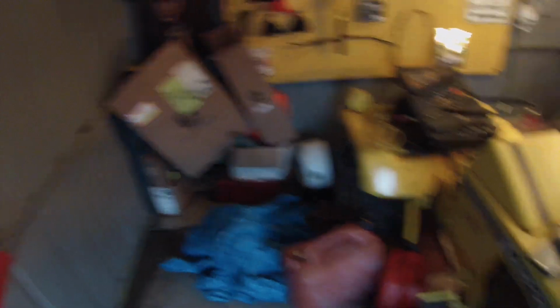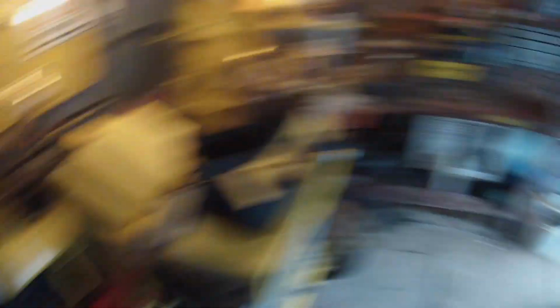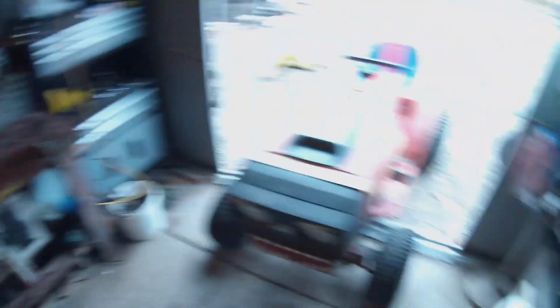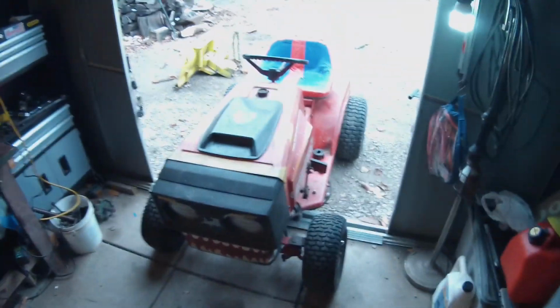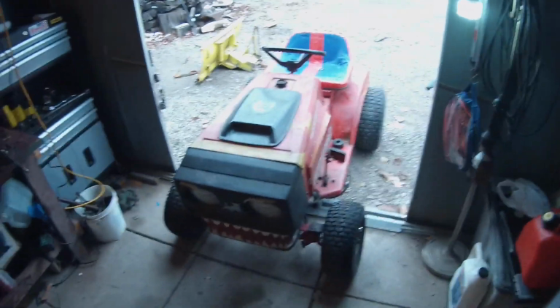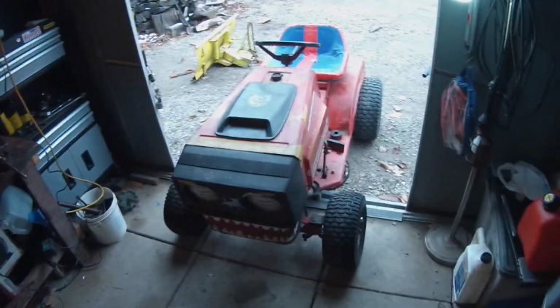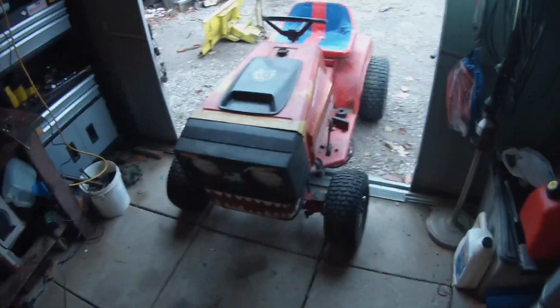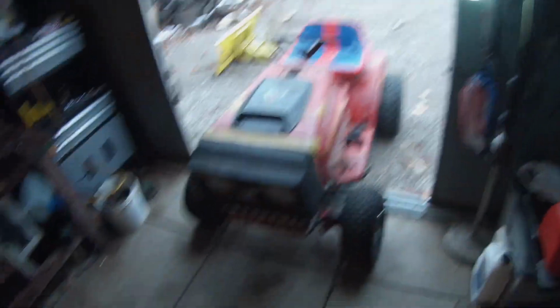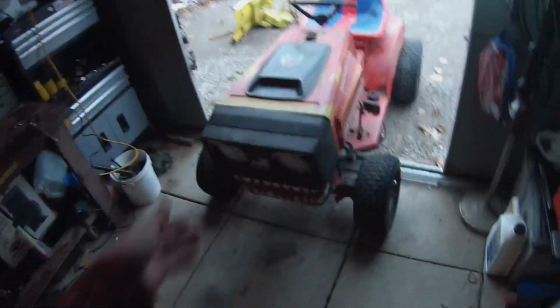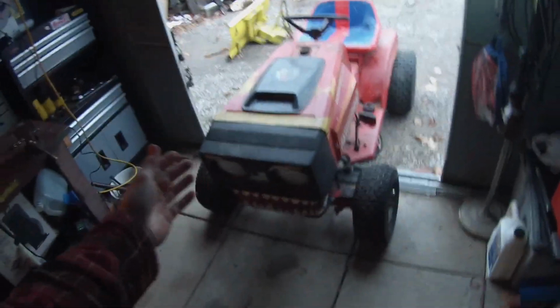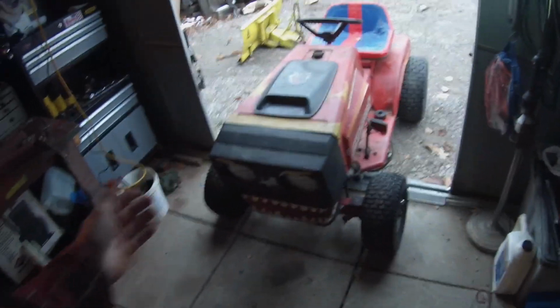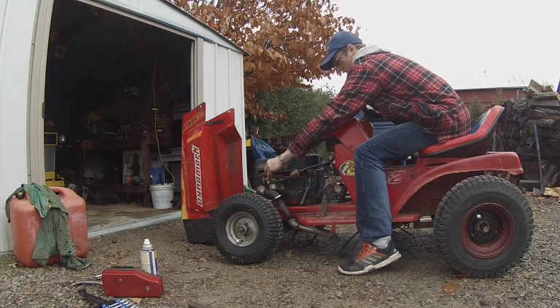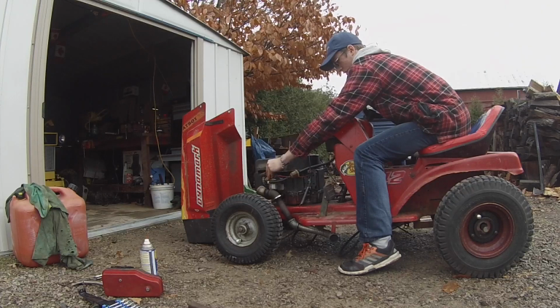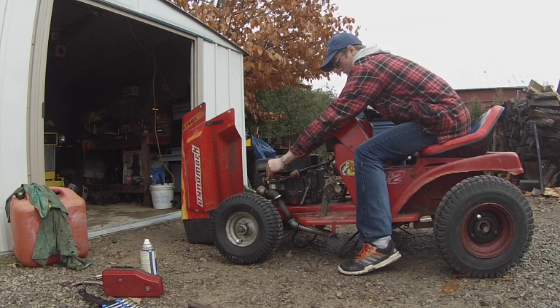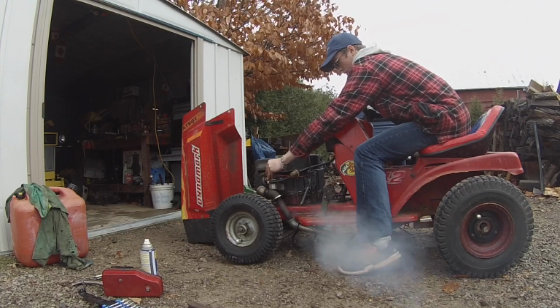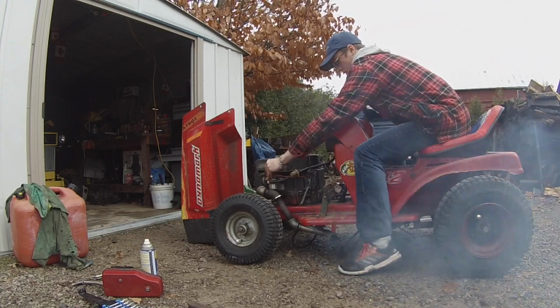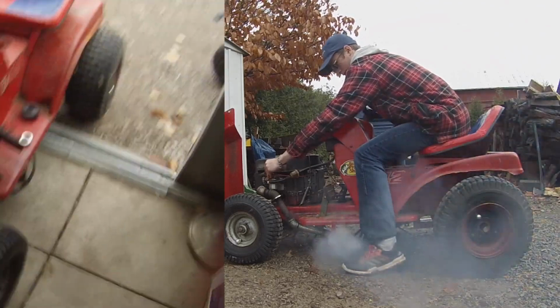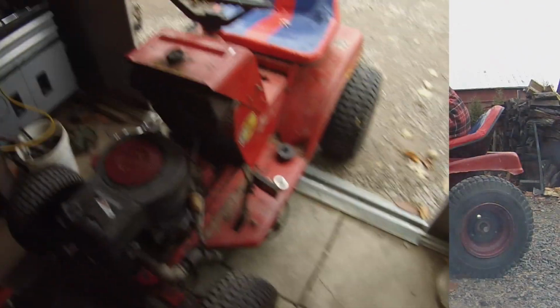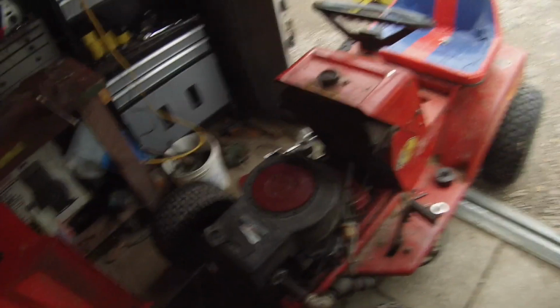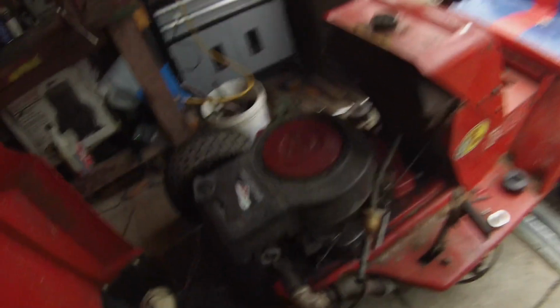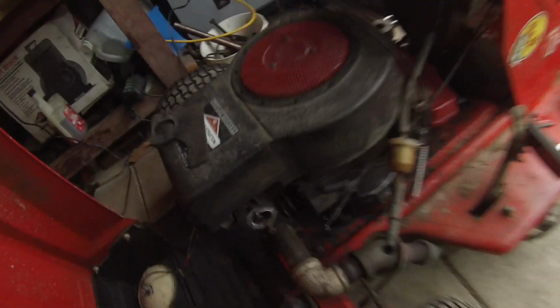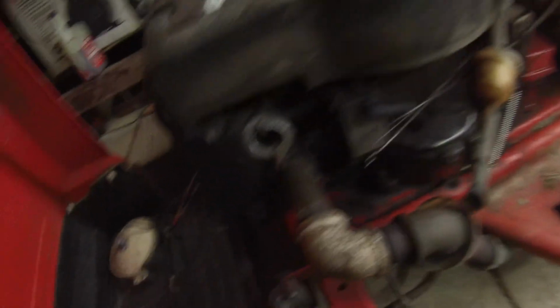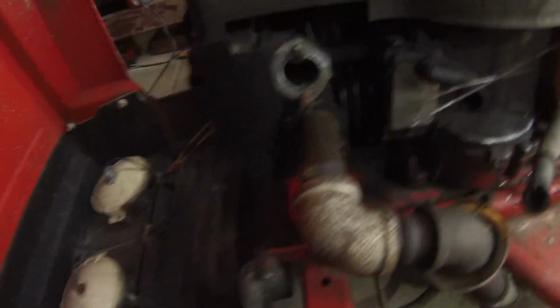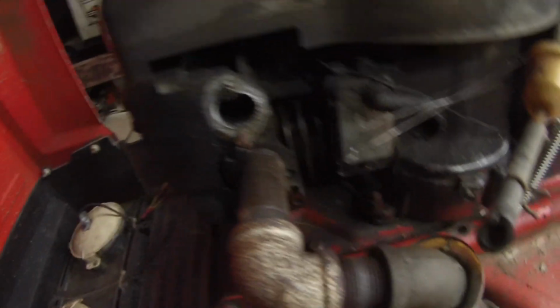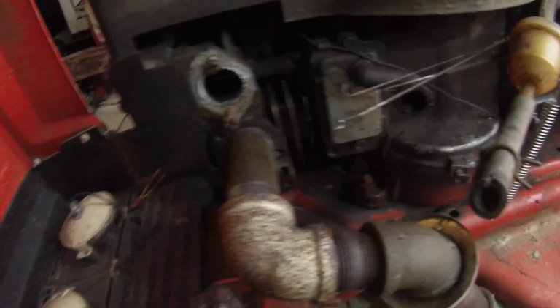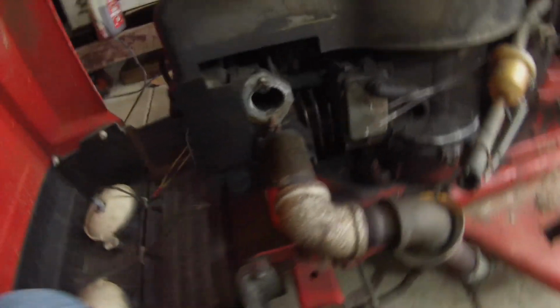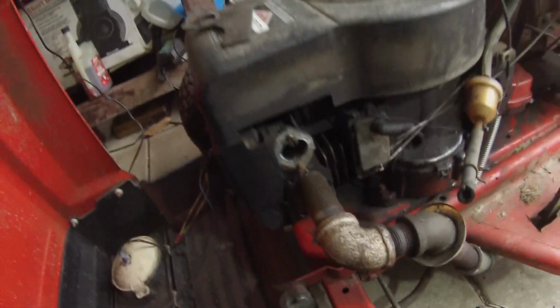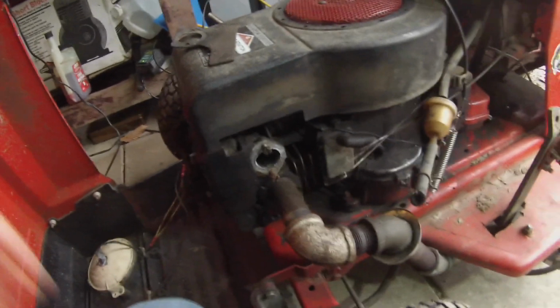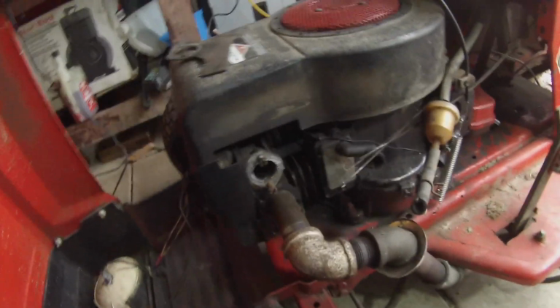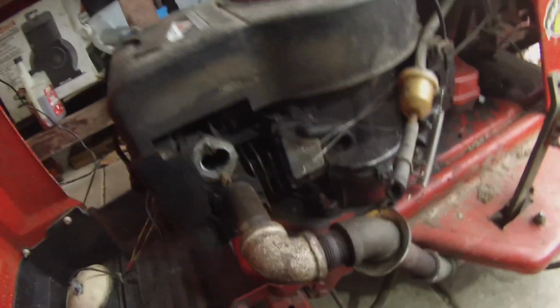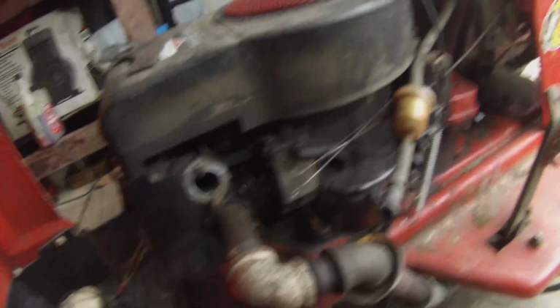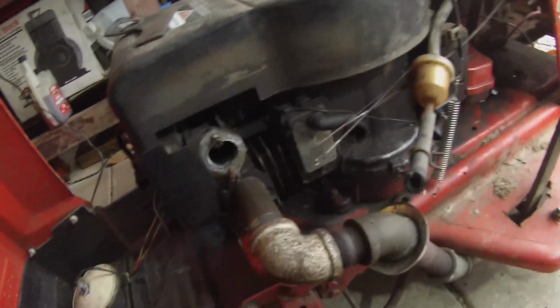Today we are working on the DynaMark and hopefully getting it running. Here's the engine. It has no carburetor currently because I put that on Aaron's mower.